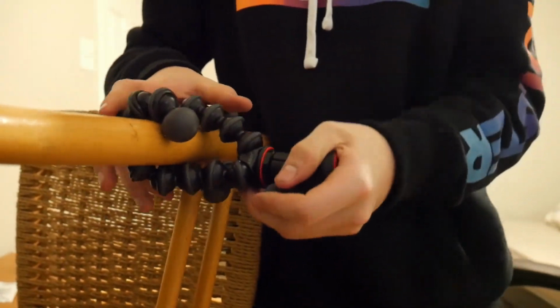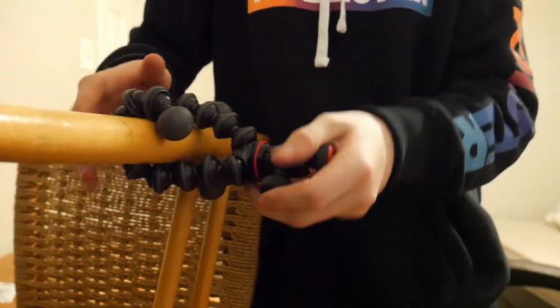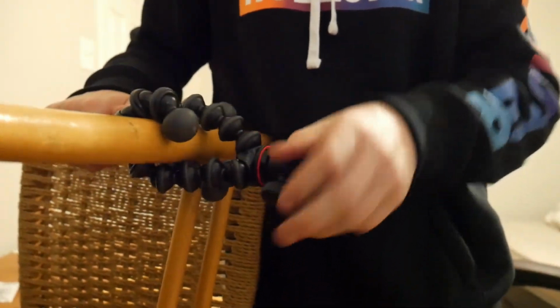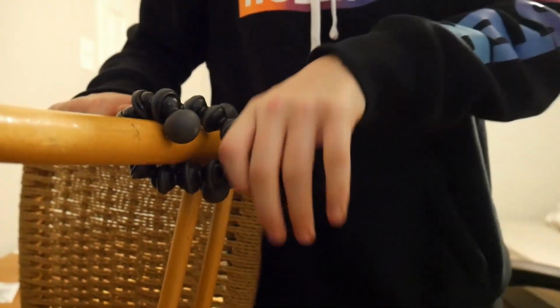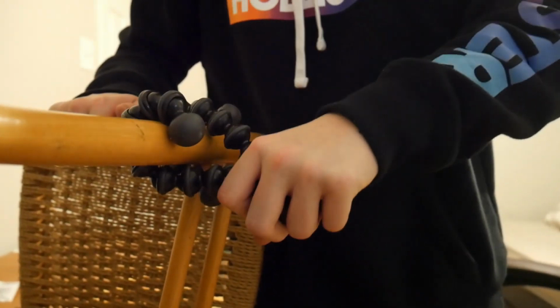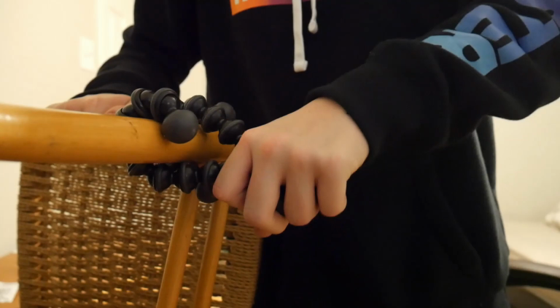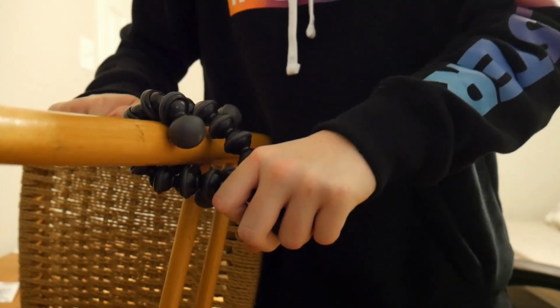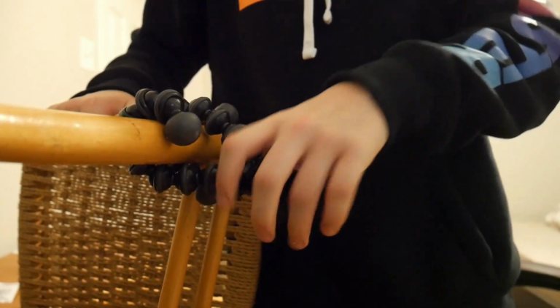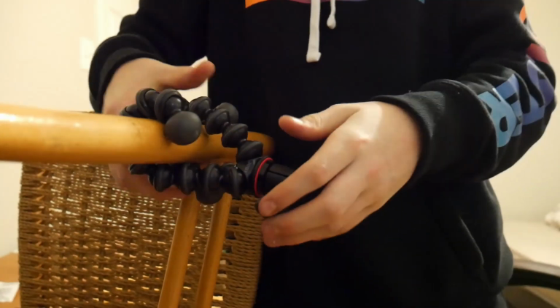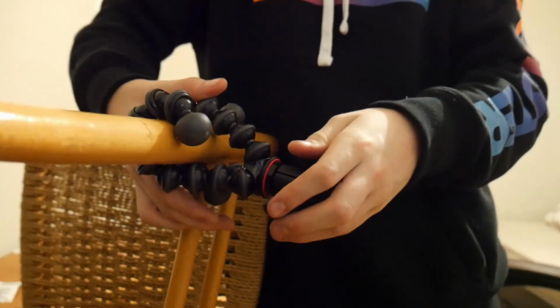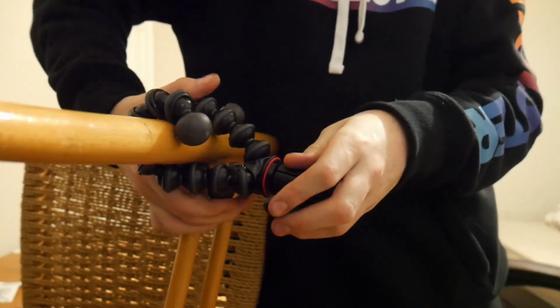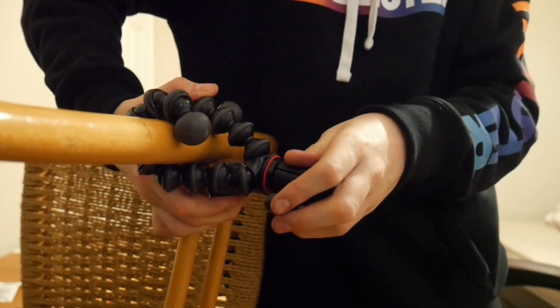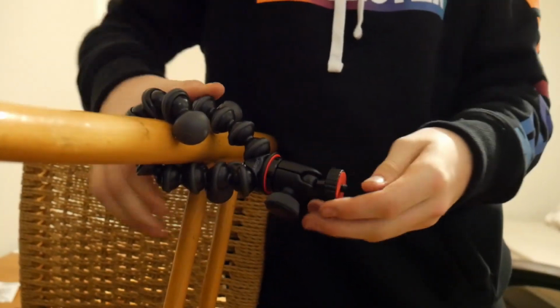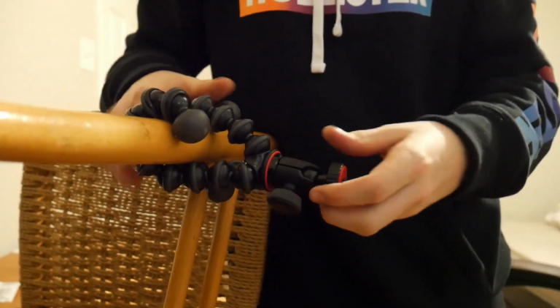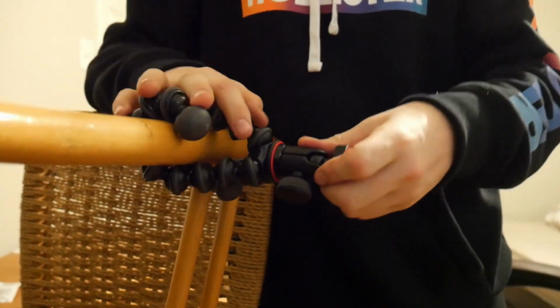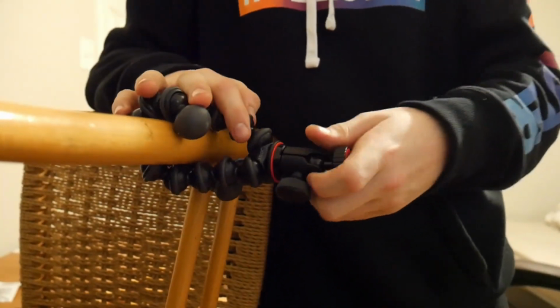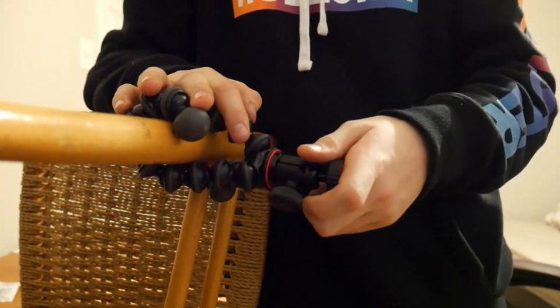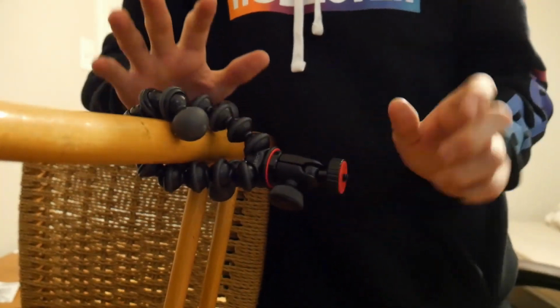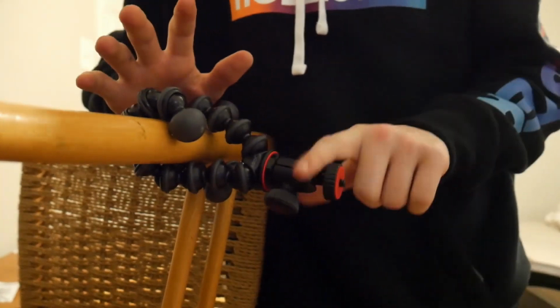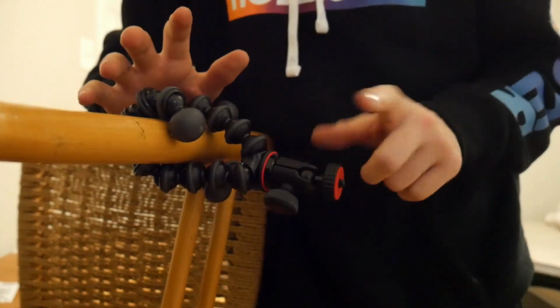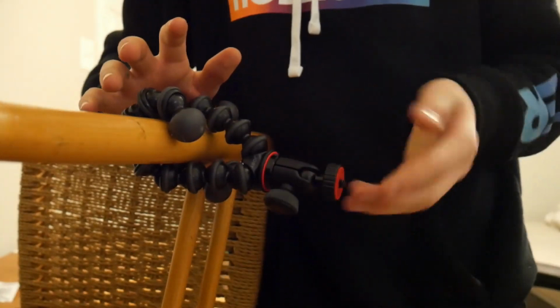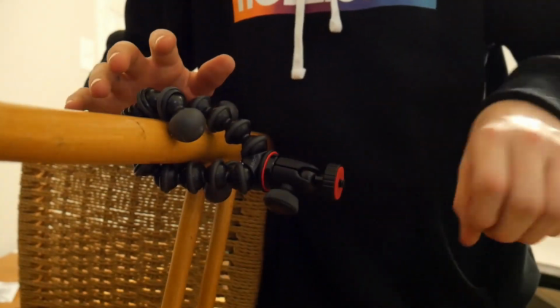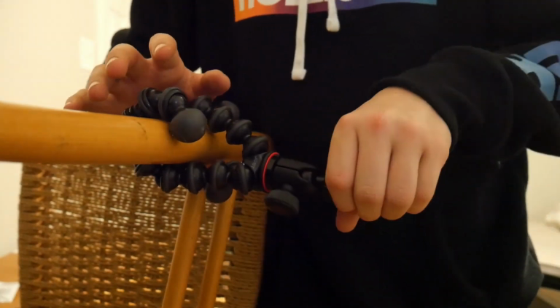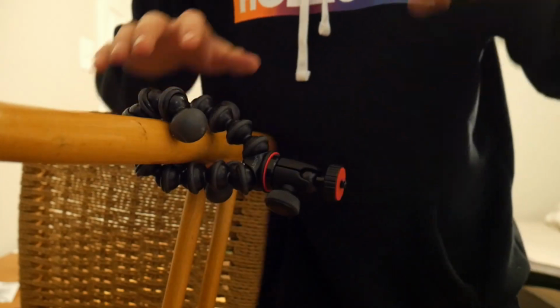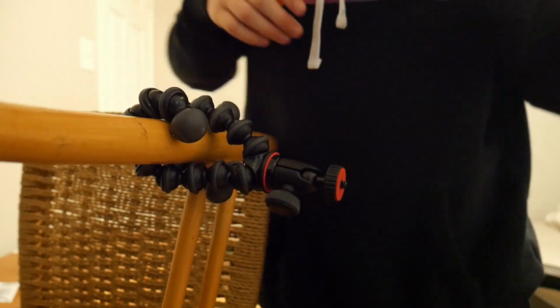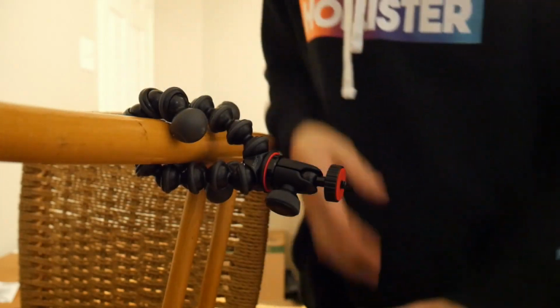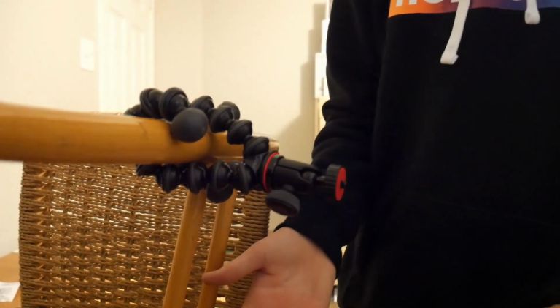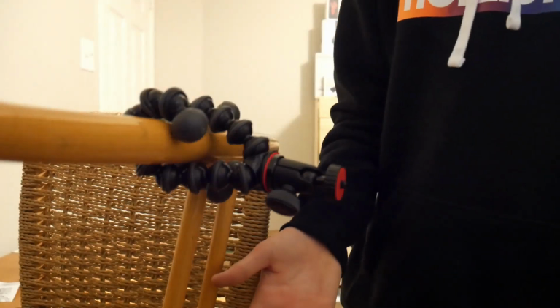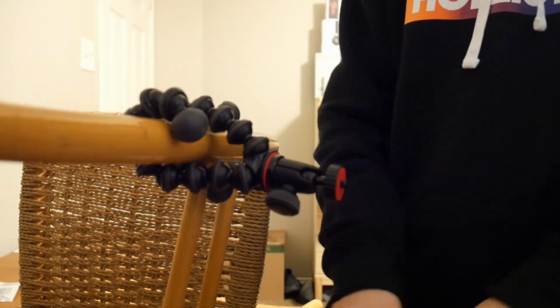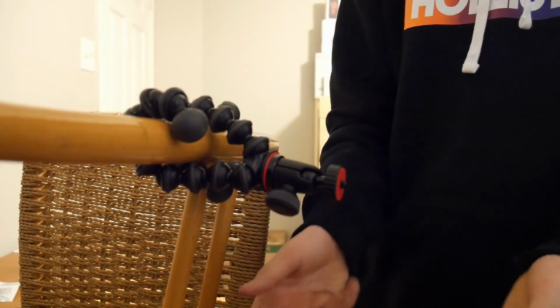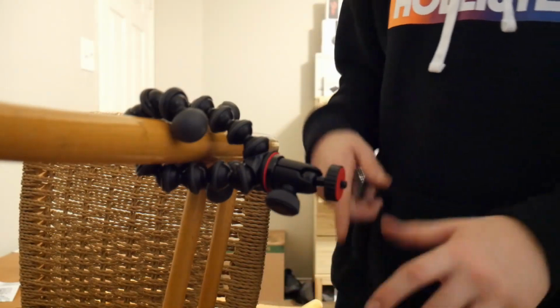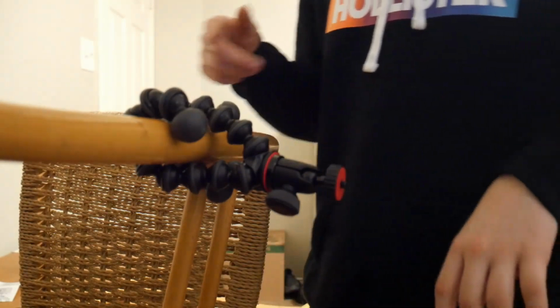See, now it's not moving. So now right here you put your camera on and you can do like an unboxing video or whatever.